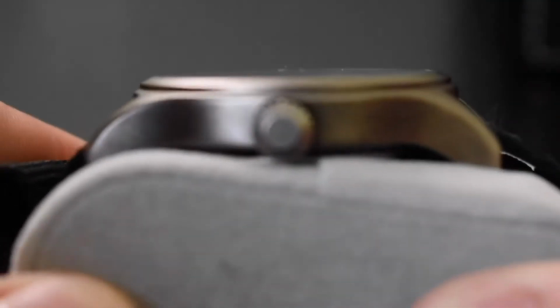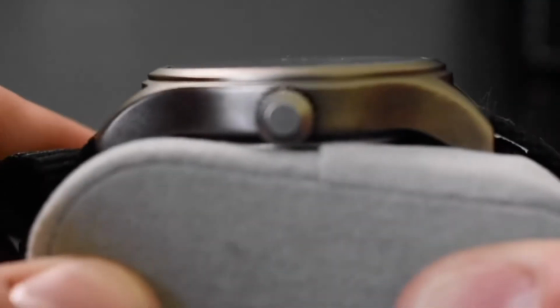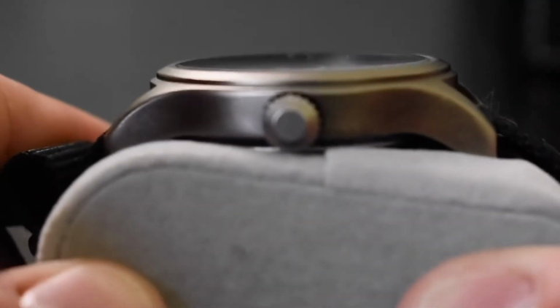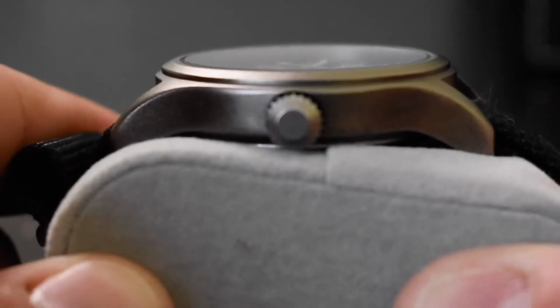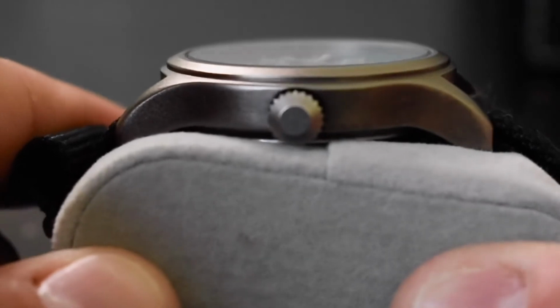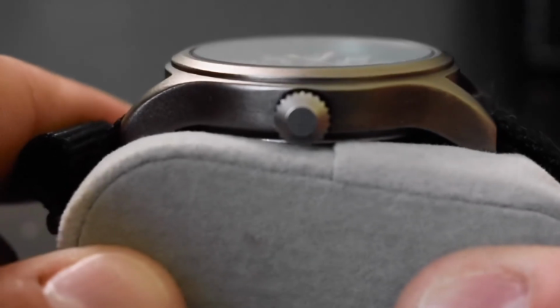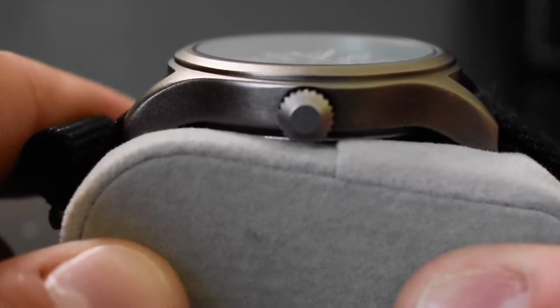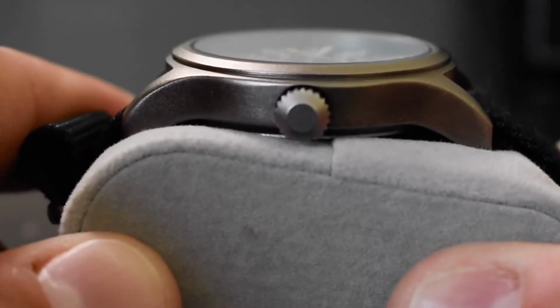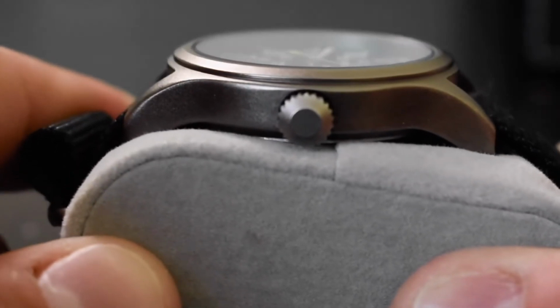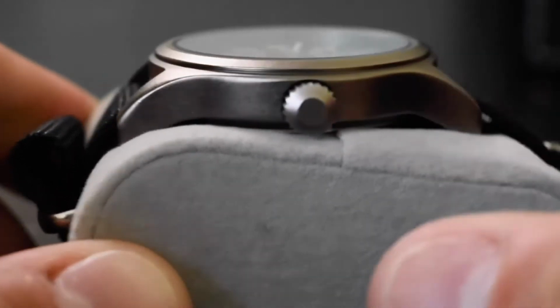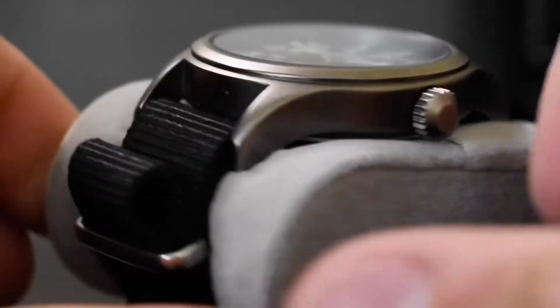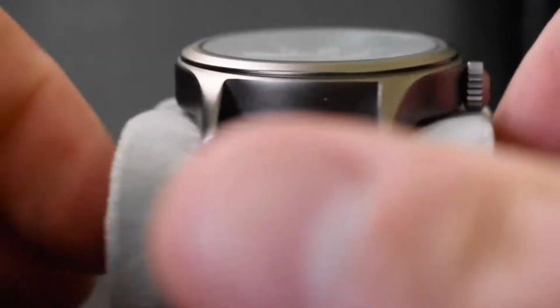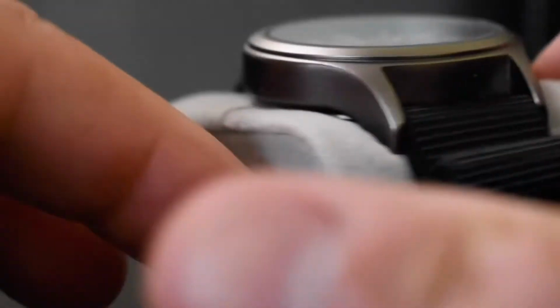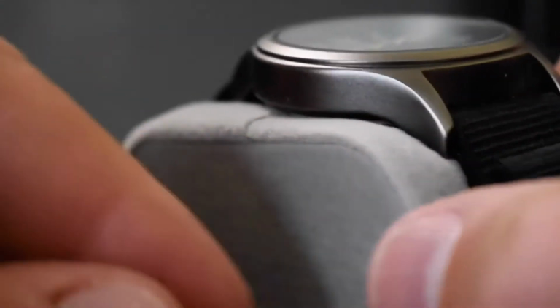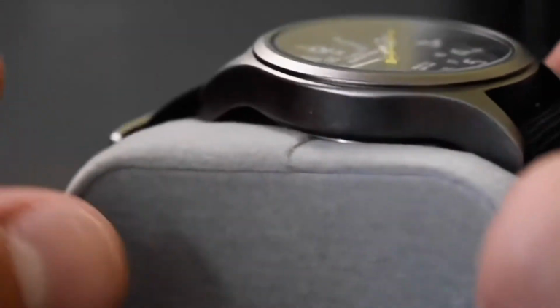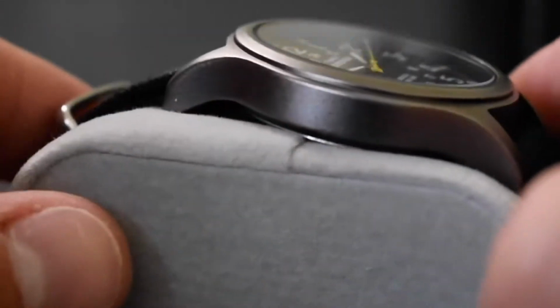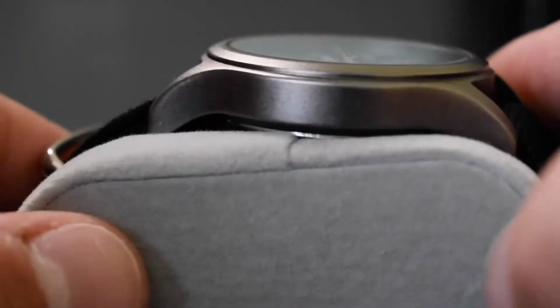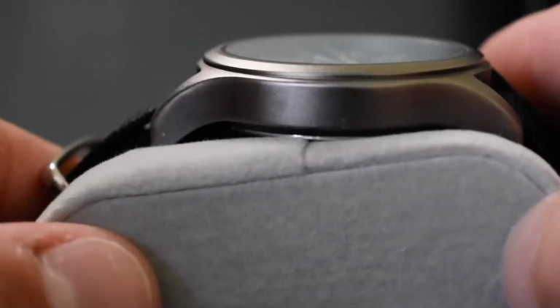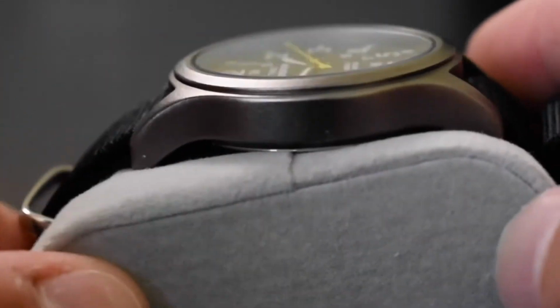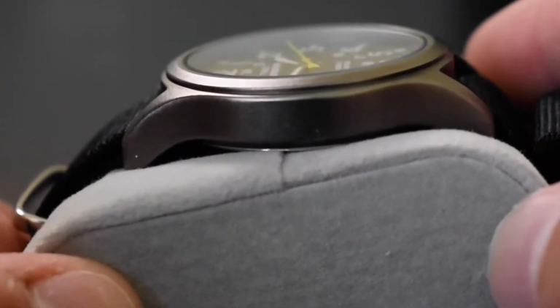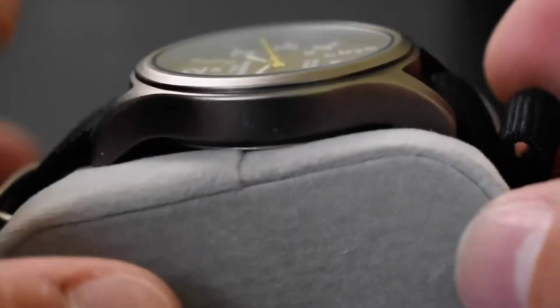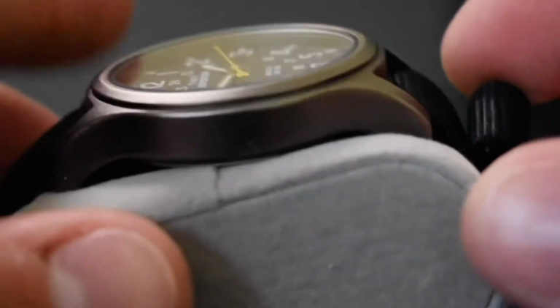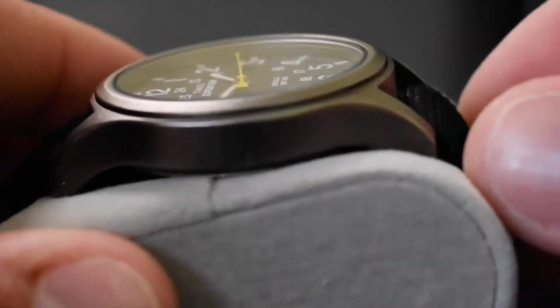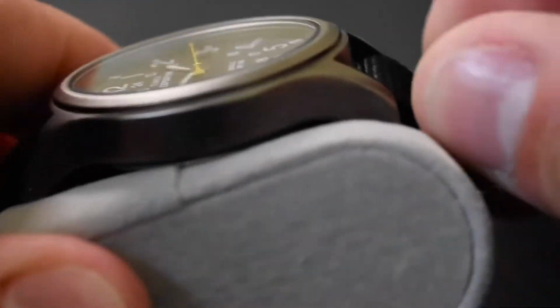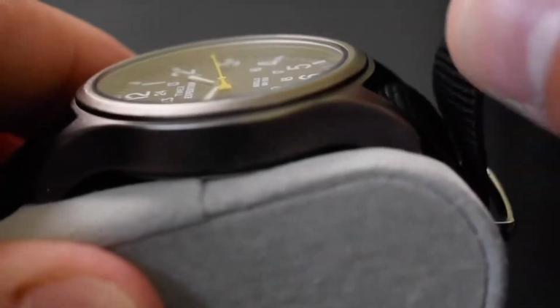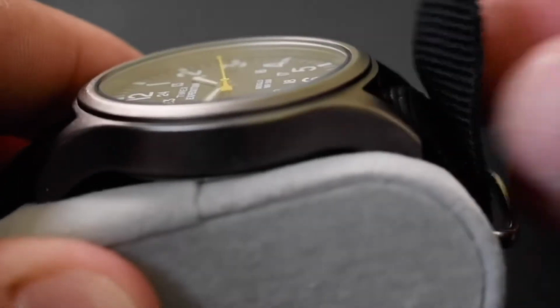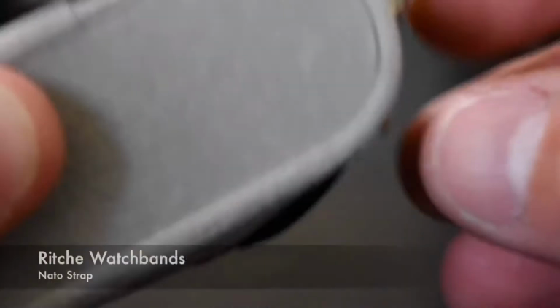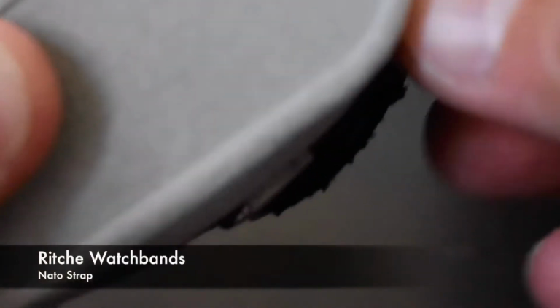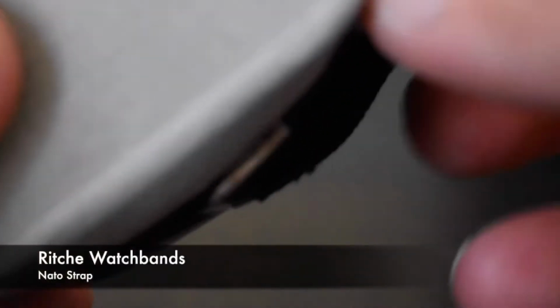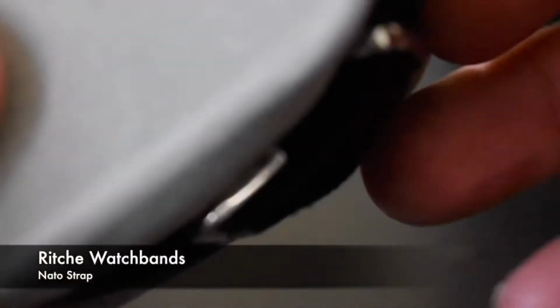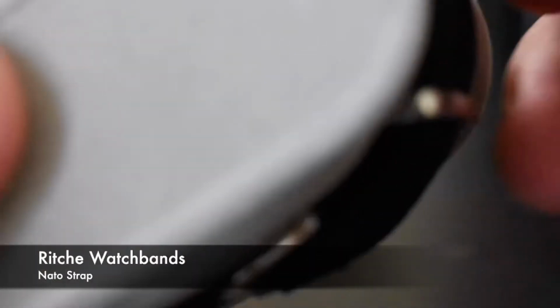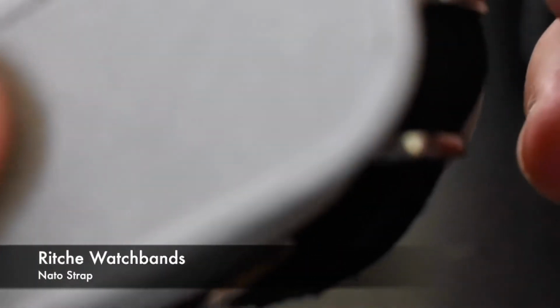Here we have the Timex Expedition reference number T49961. I'll give you a closer look at the case — that is a PVD finish.